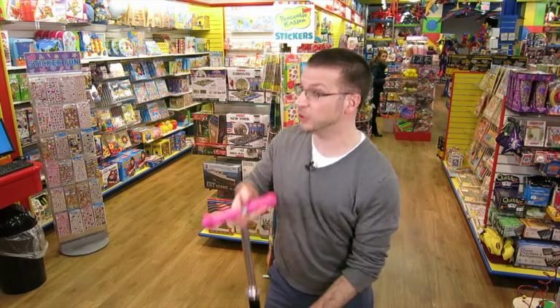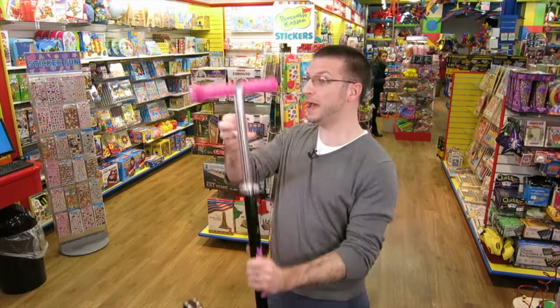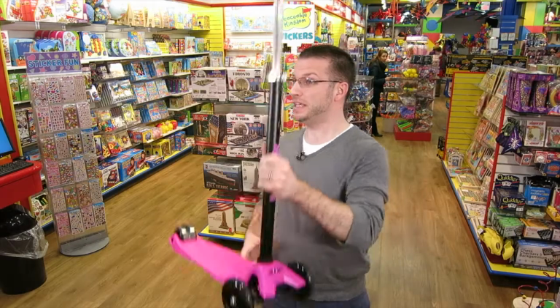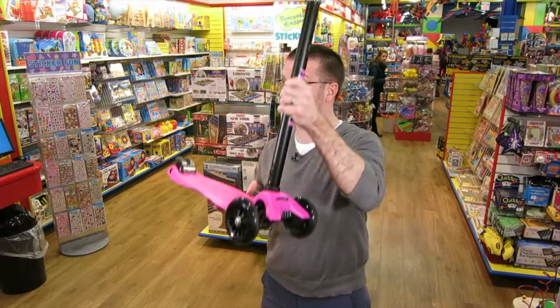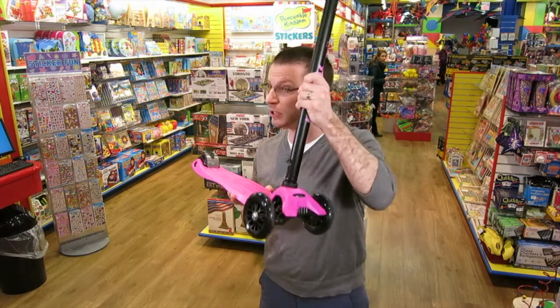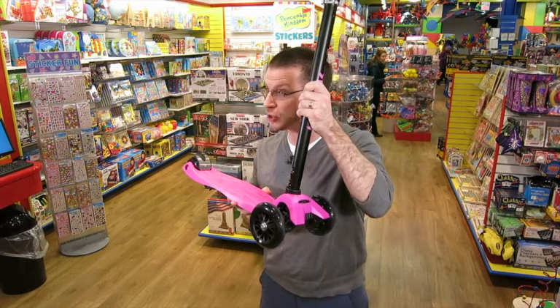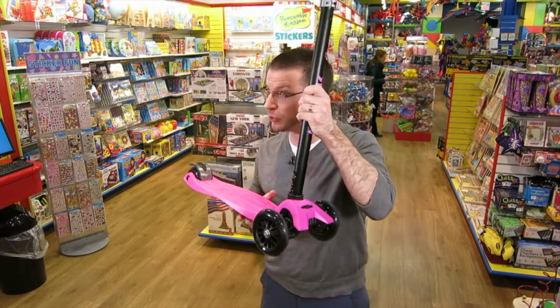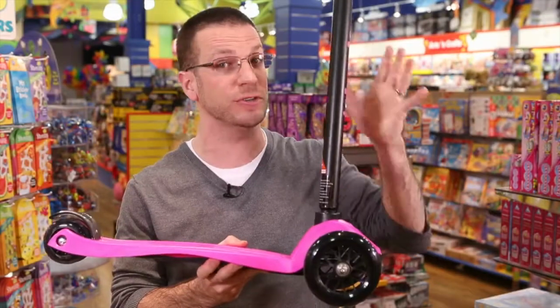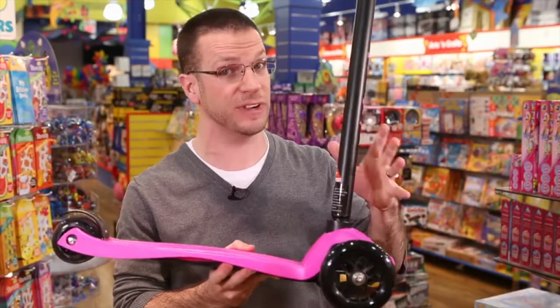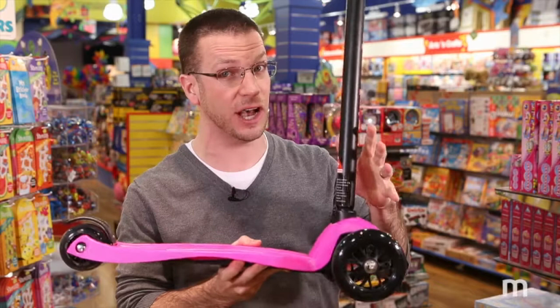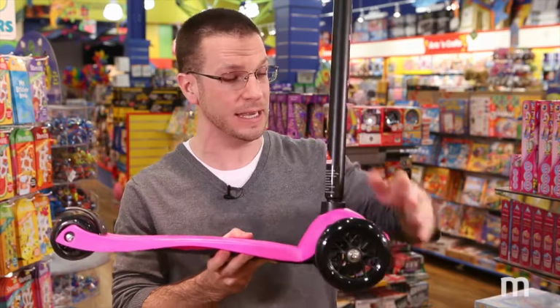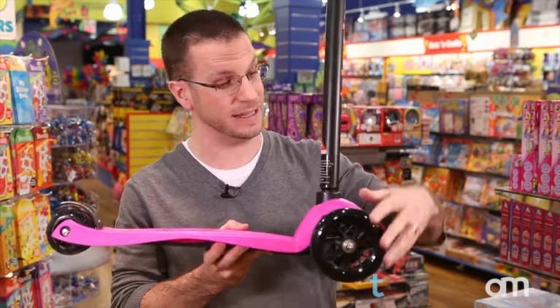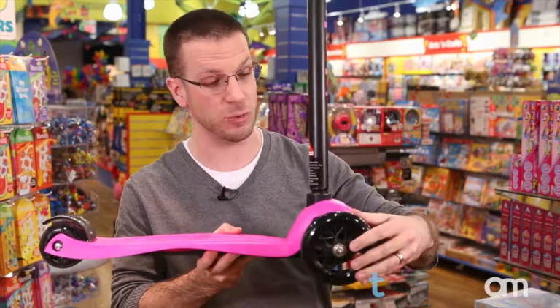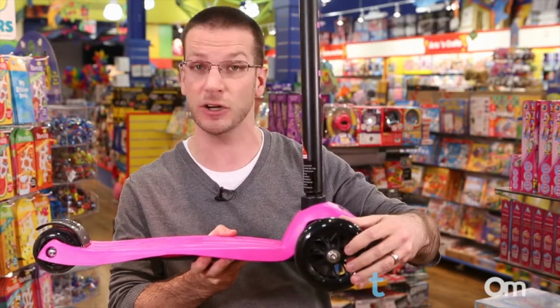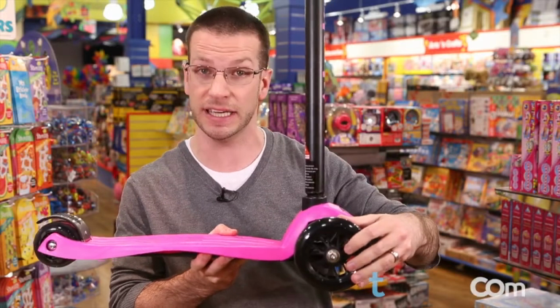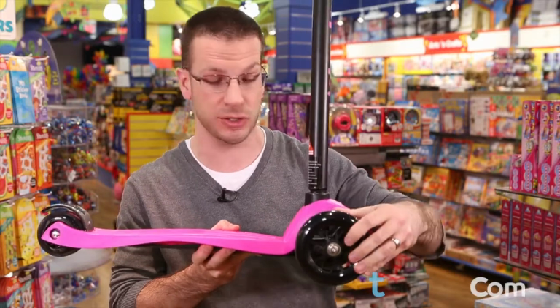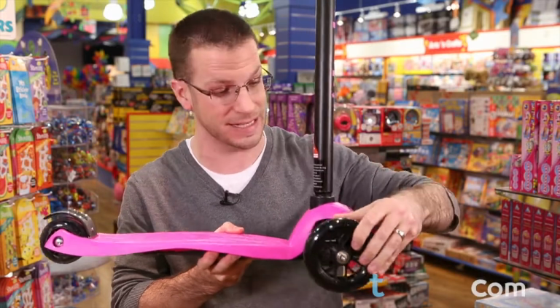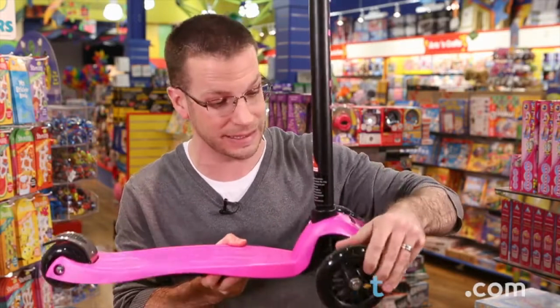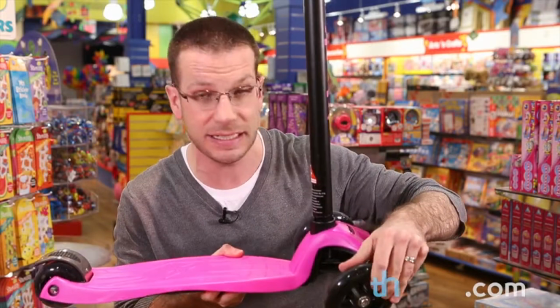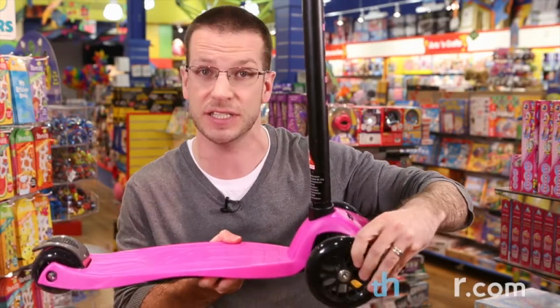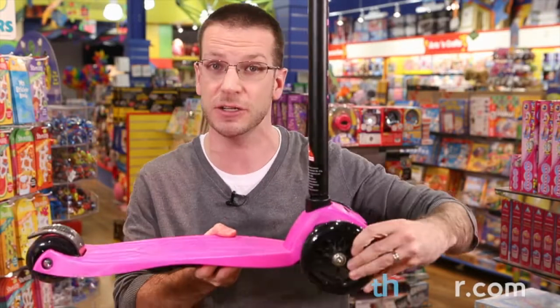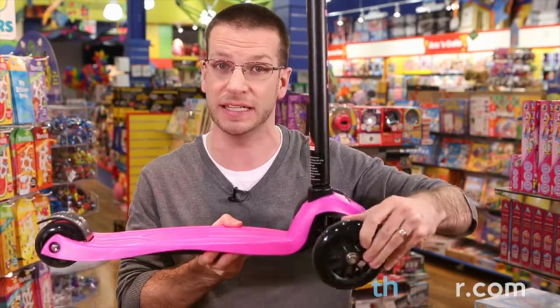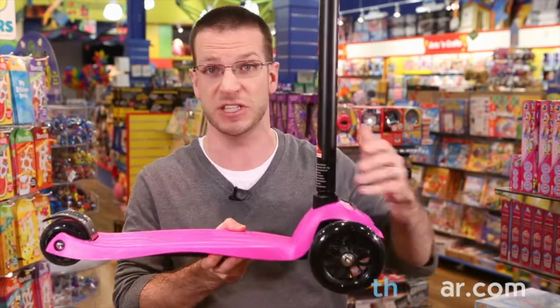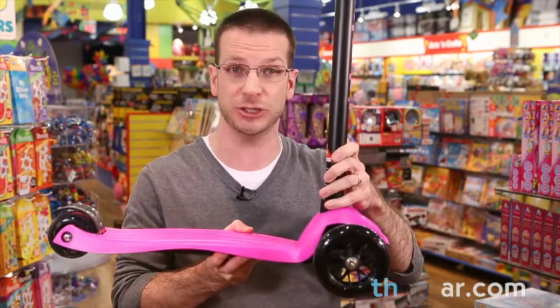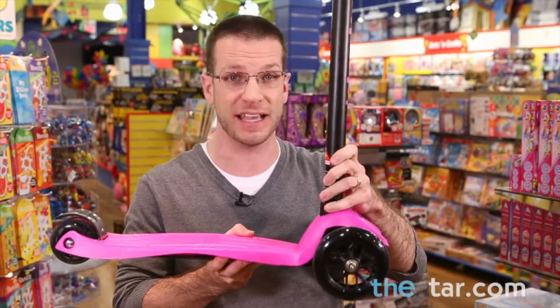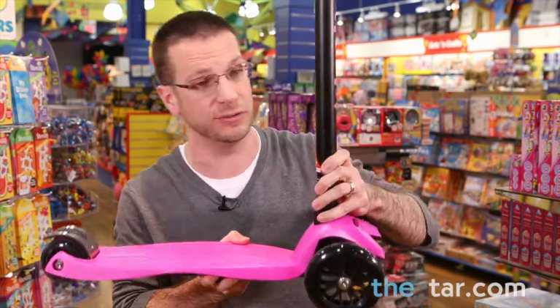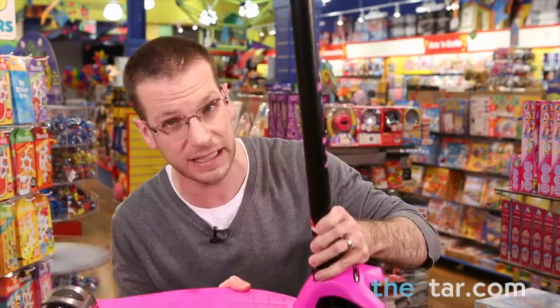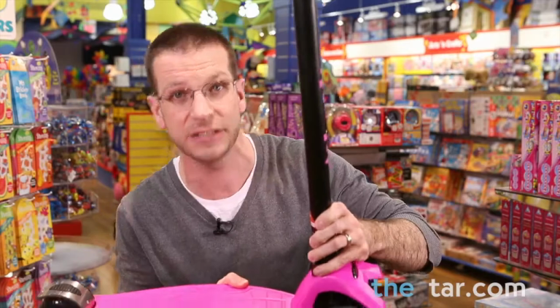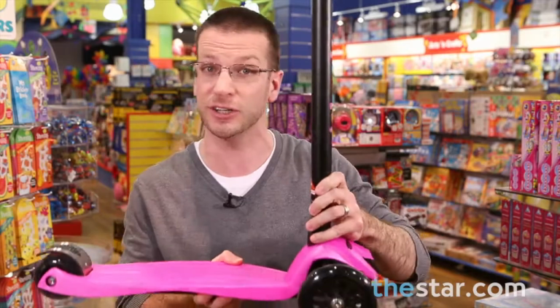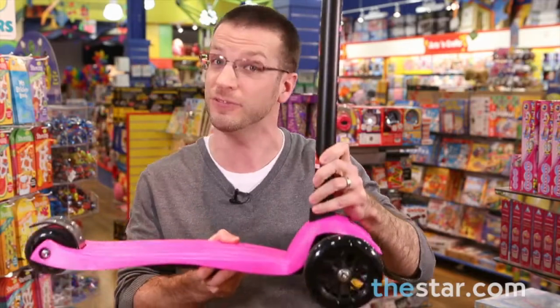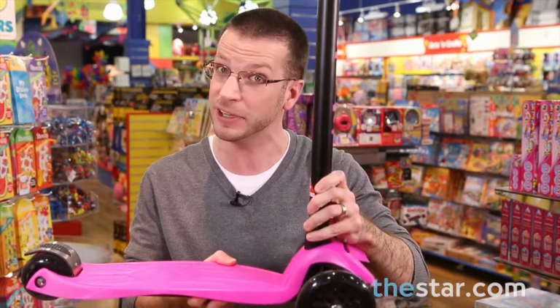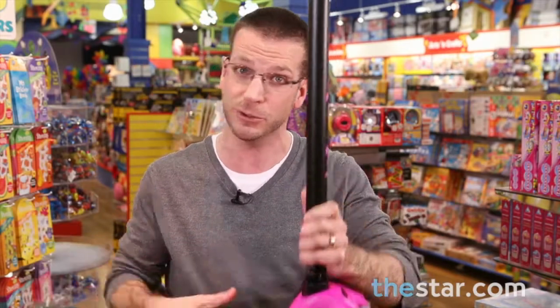First up is the coolest scooter. Scooters are very hot and this one called the Kick Scooter has a lean-to-steer mechanism and a special axle. You lean and turn. Very cool.